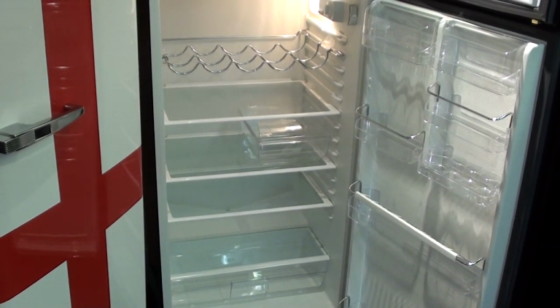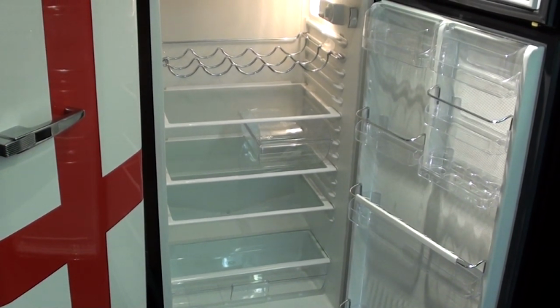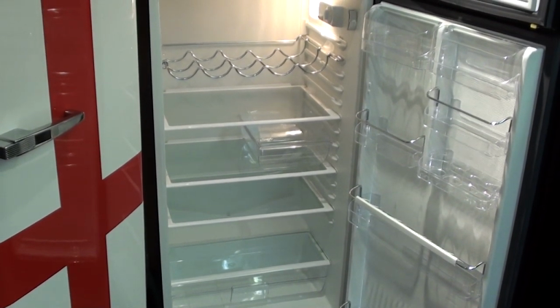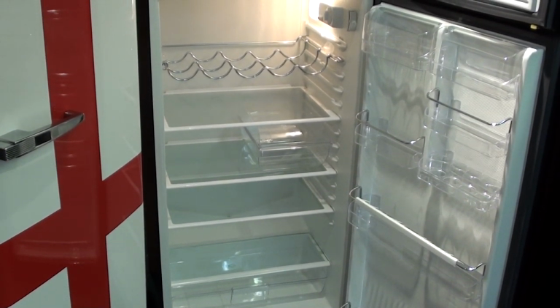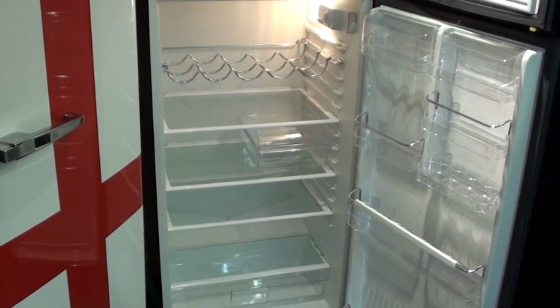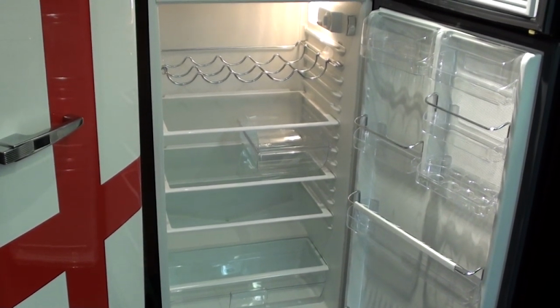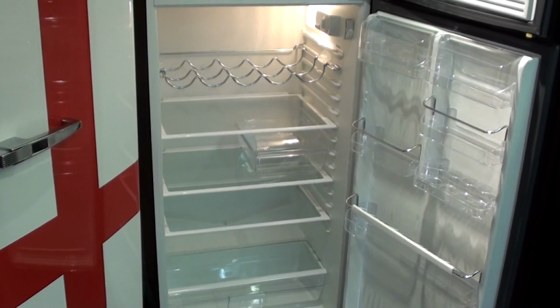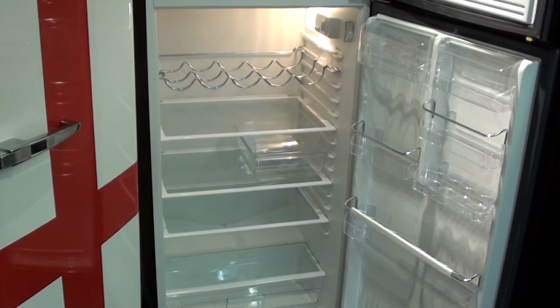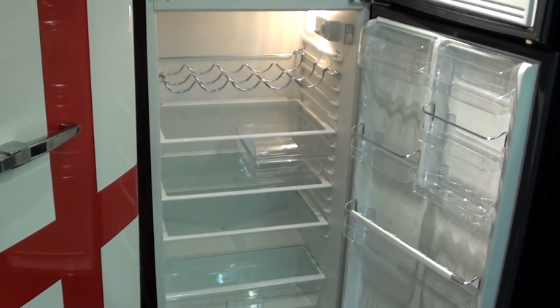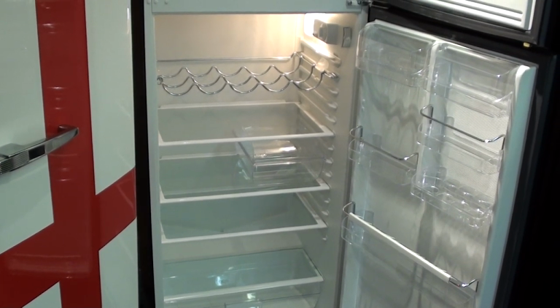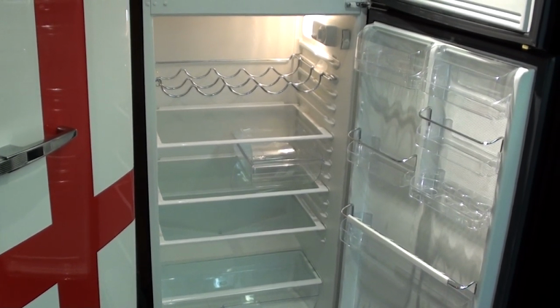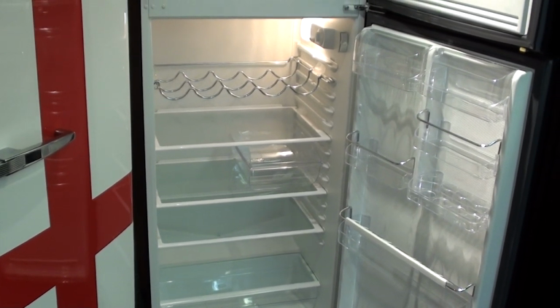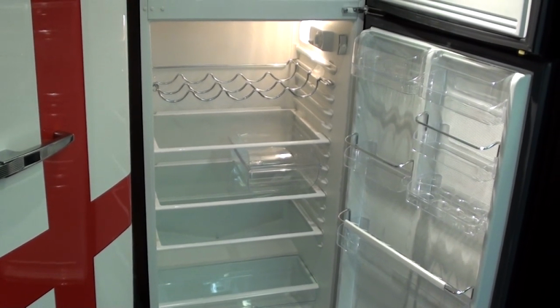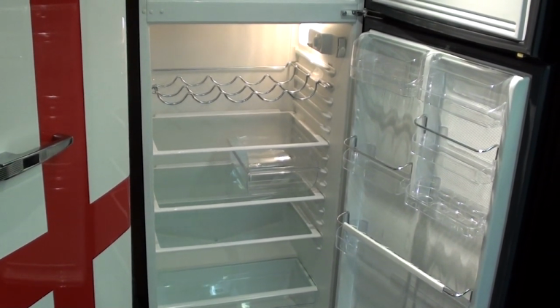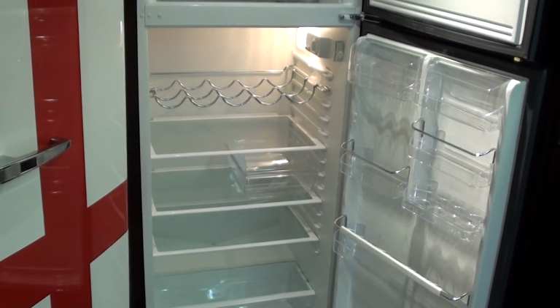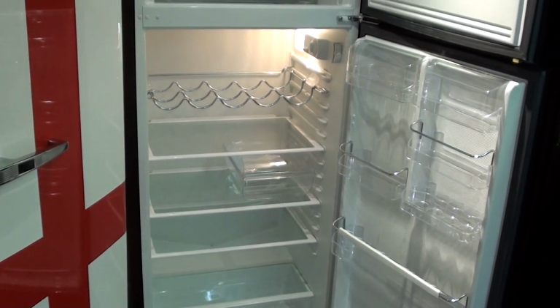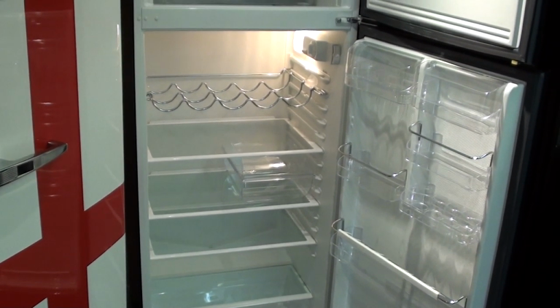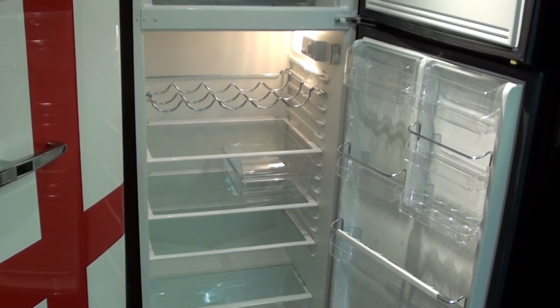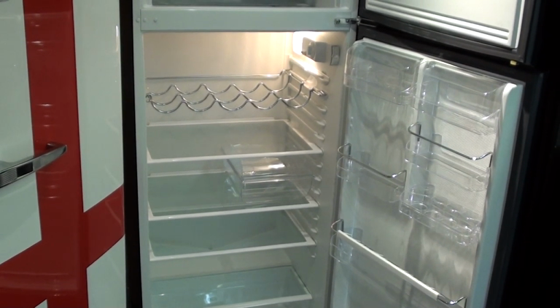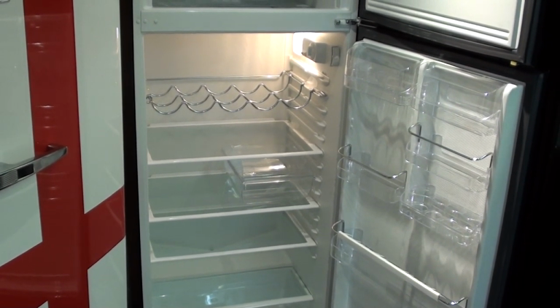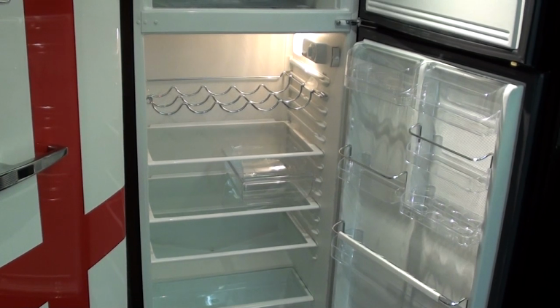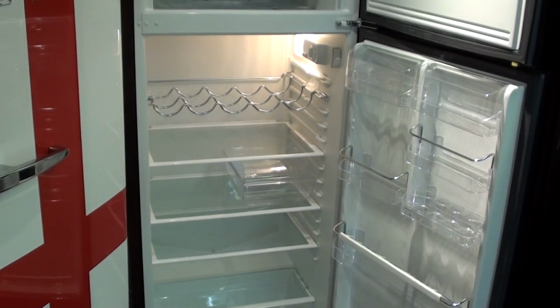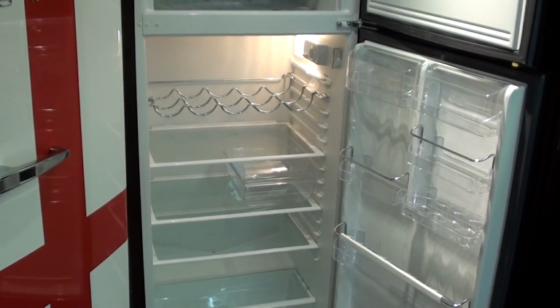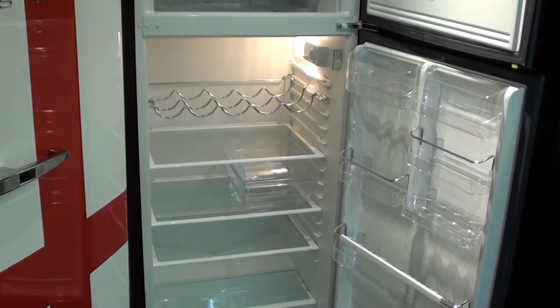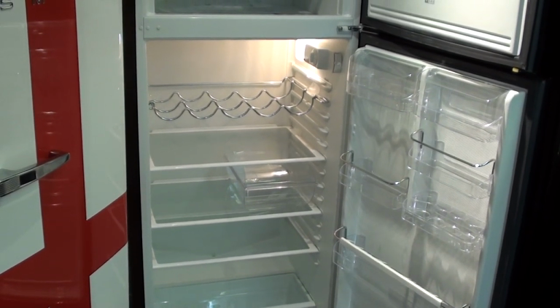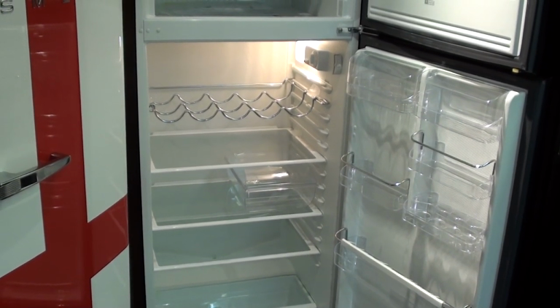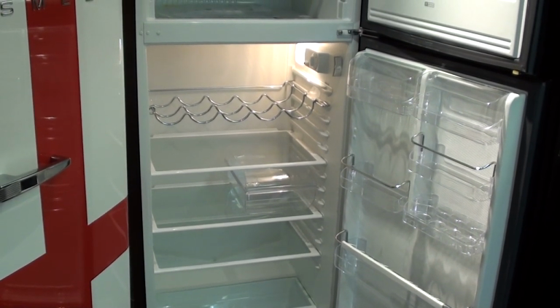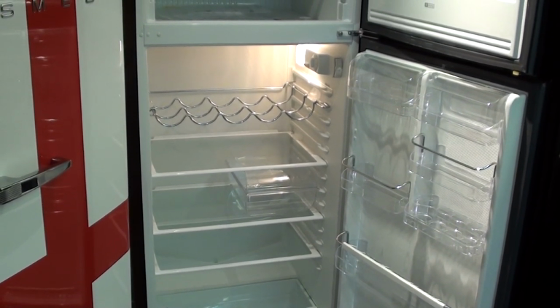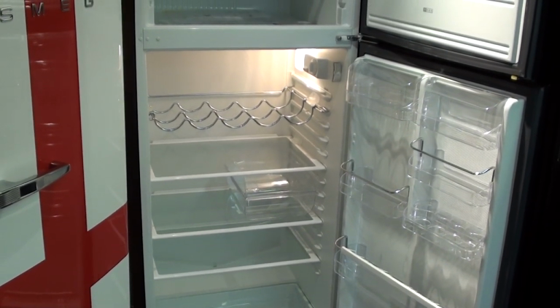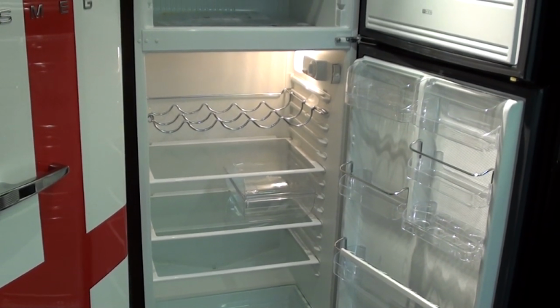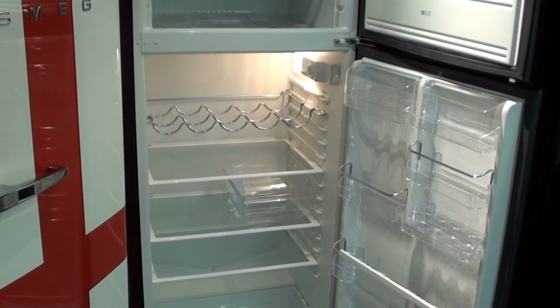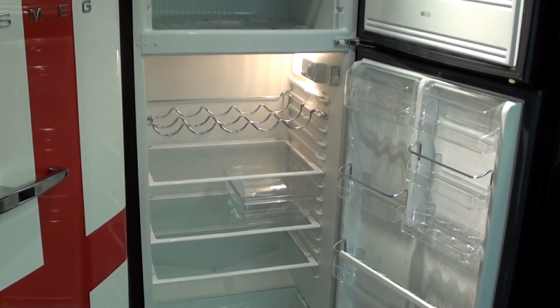Then three adjustable glass shelves. On the middle glass shelf is a removable plastic container for storing food. An under-shelf wine rack with a glass shelf above.